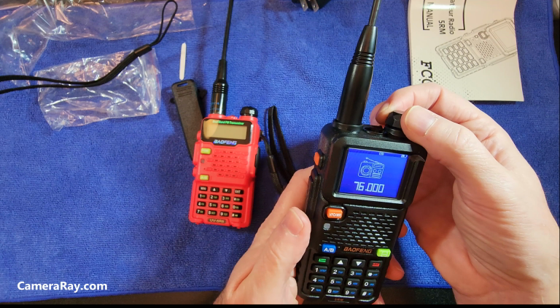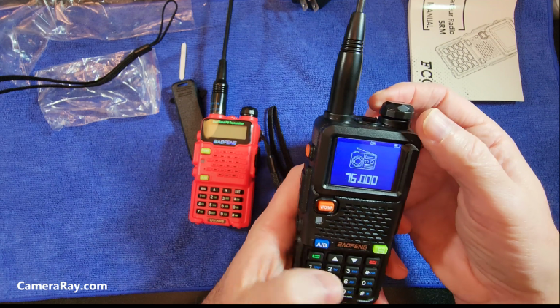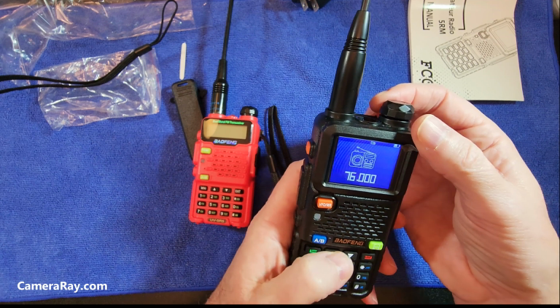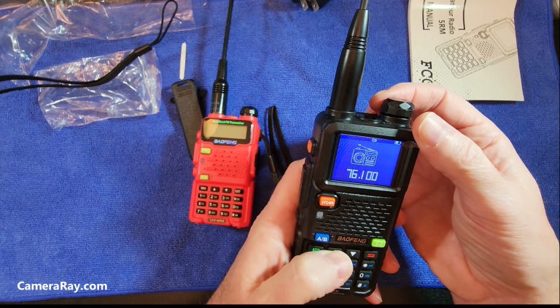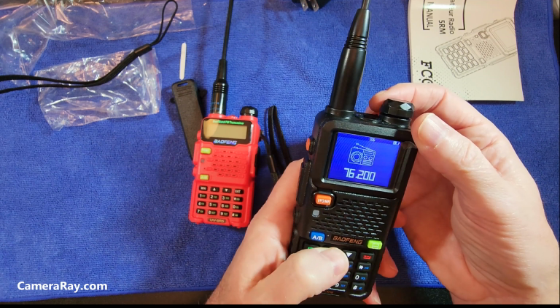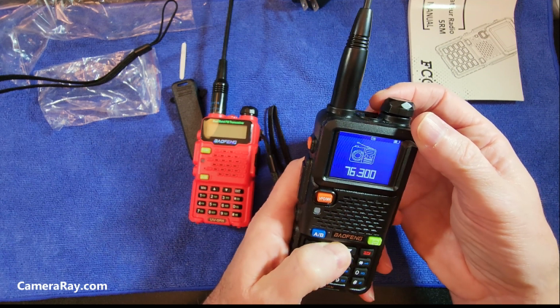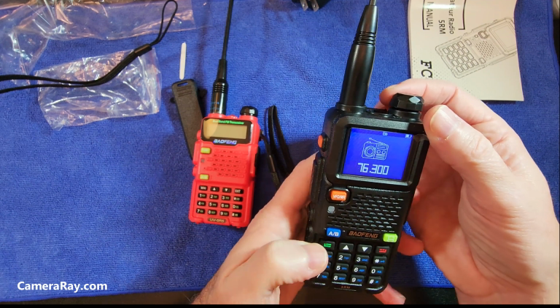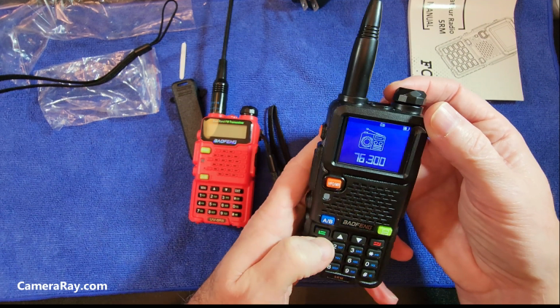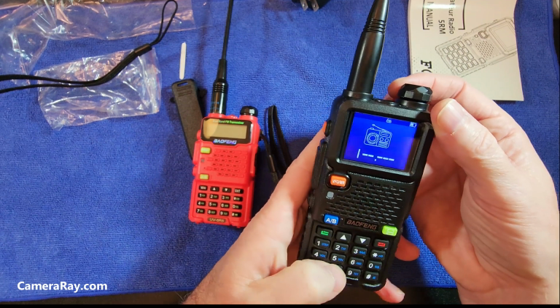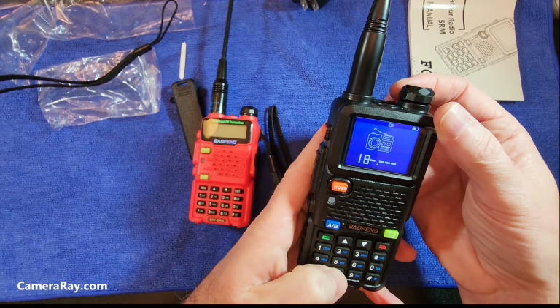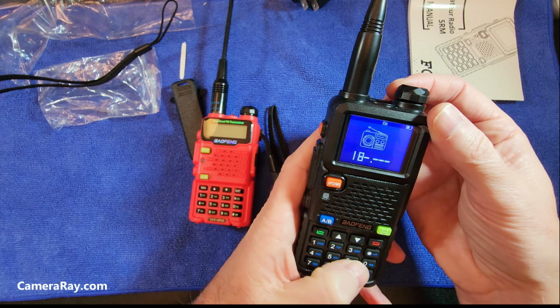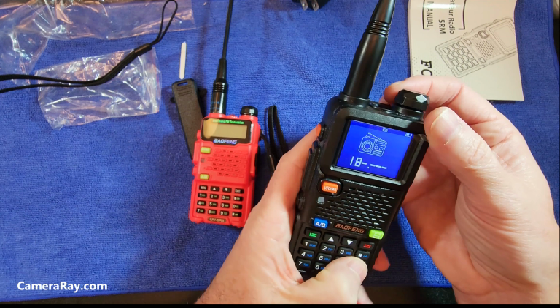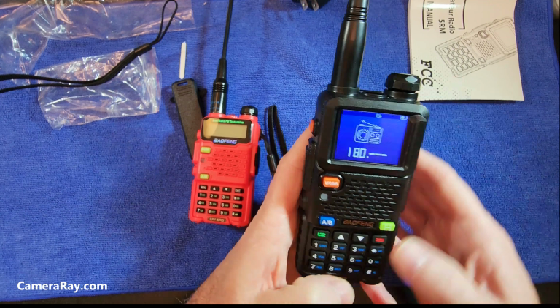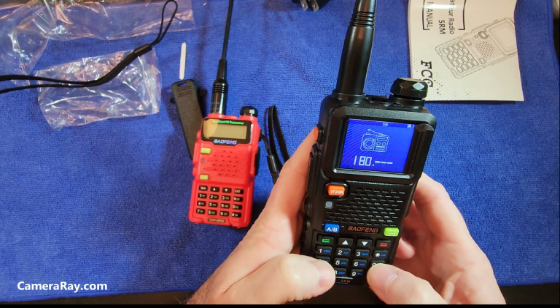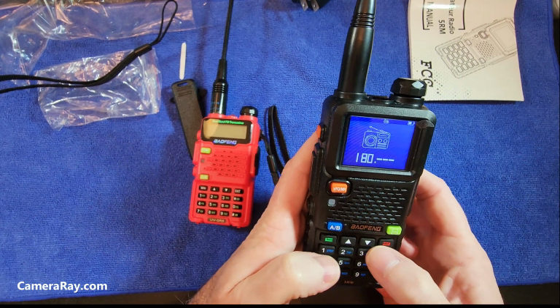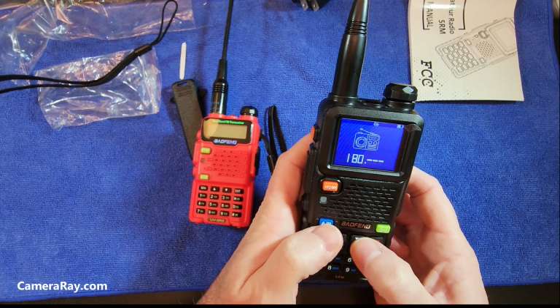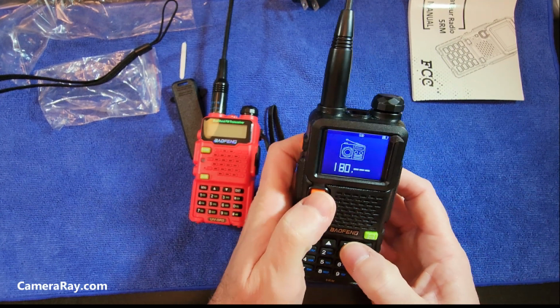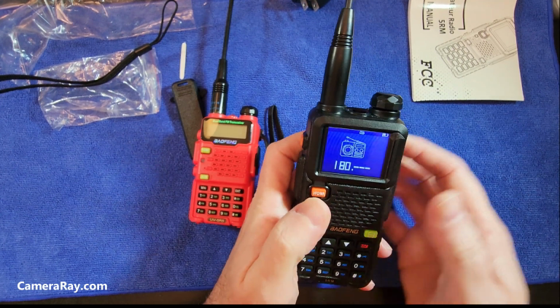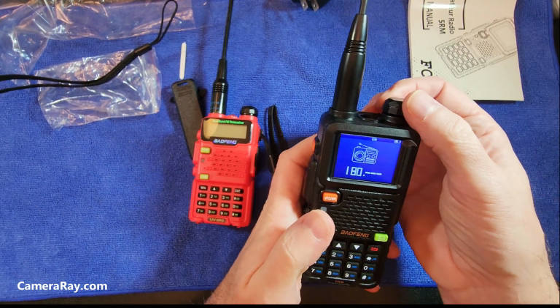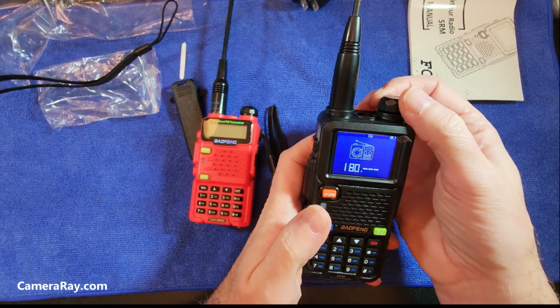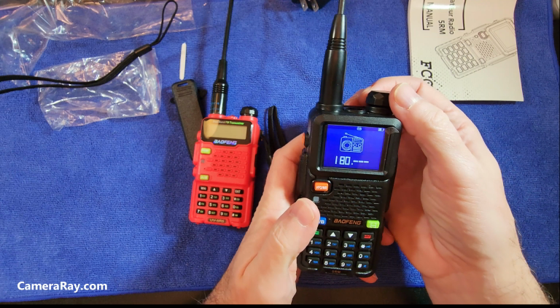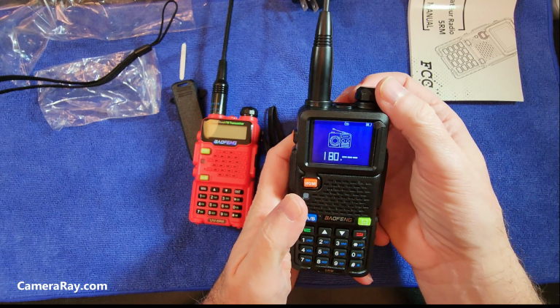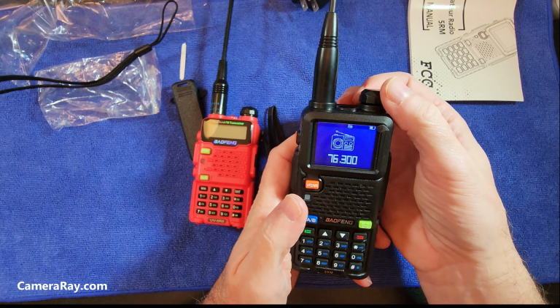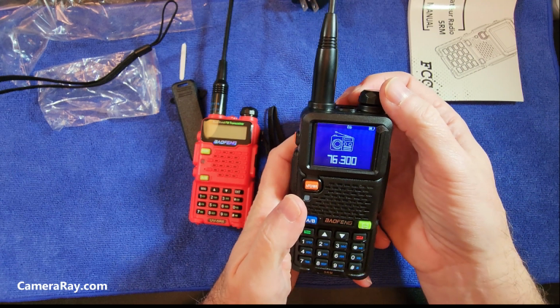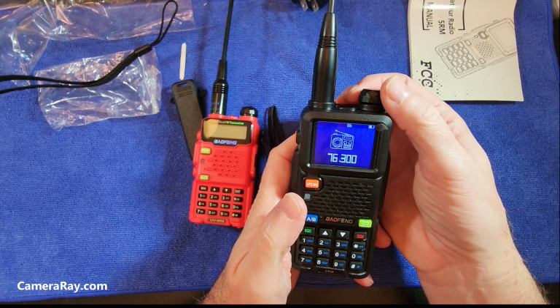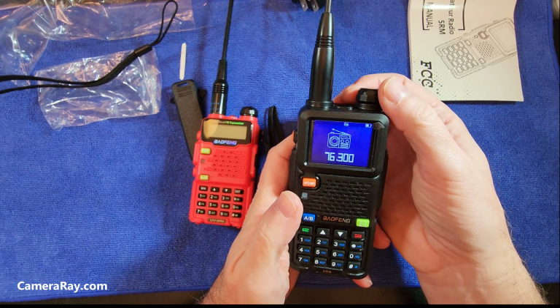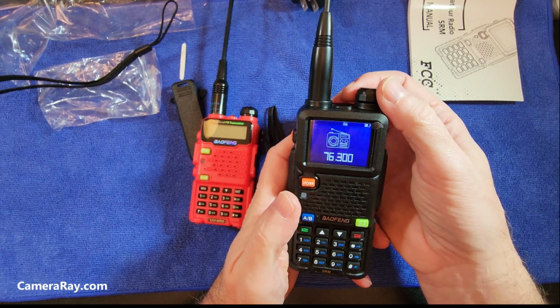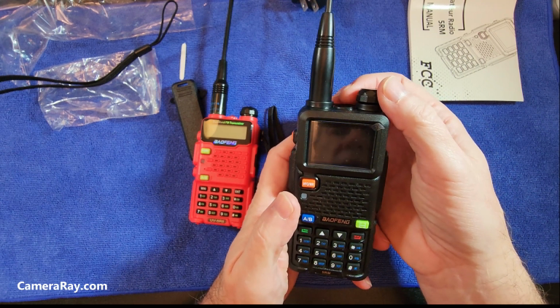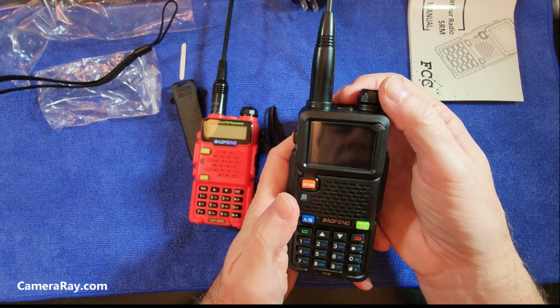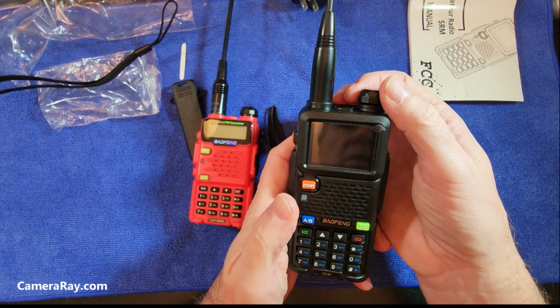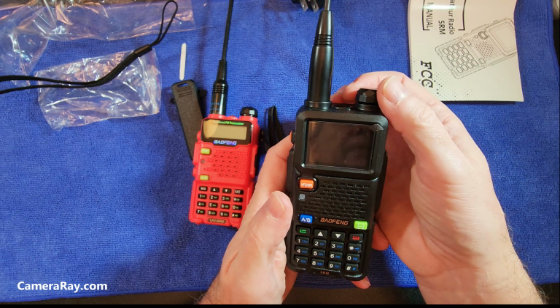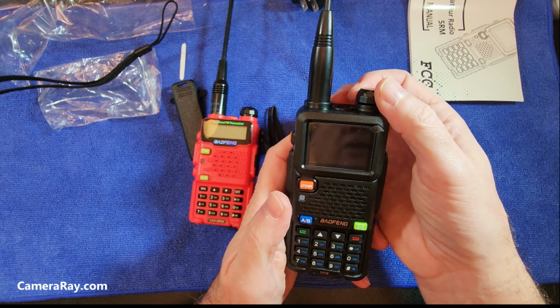That's the FM radio. I'll give it a little bit of test and try to make a better video of how it operates later. Thanks a lot.